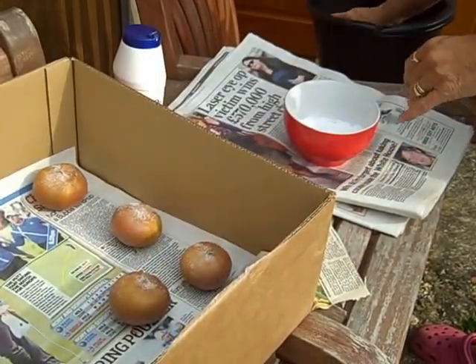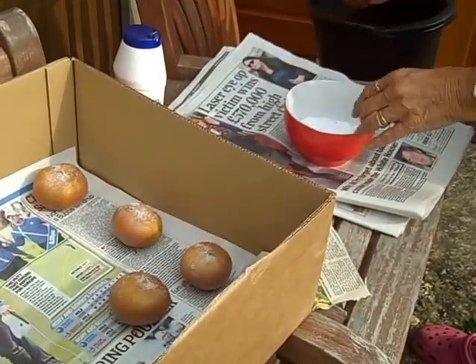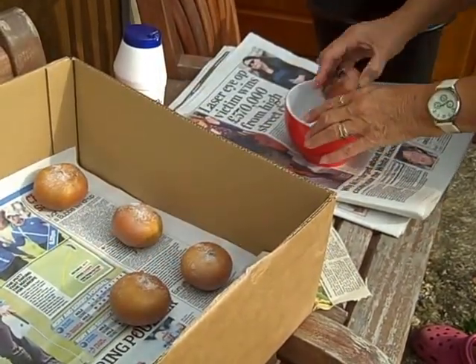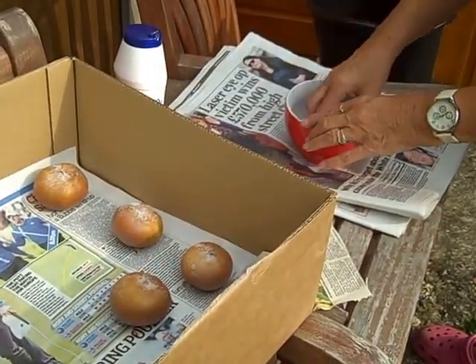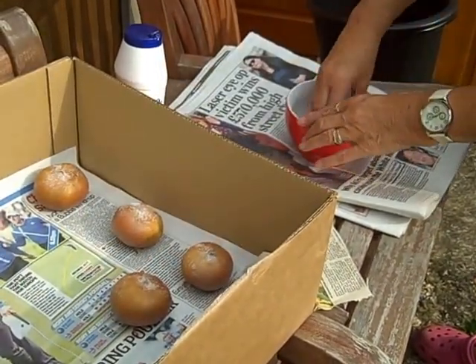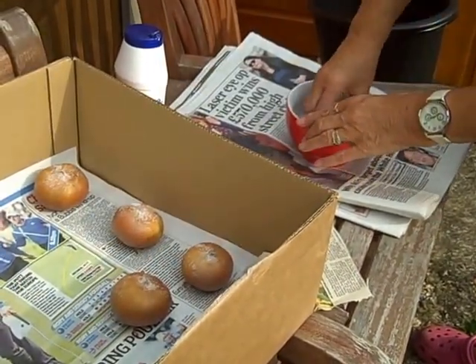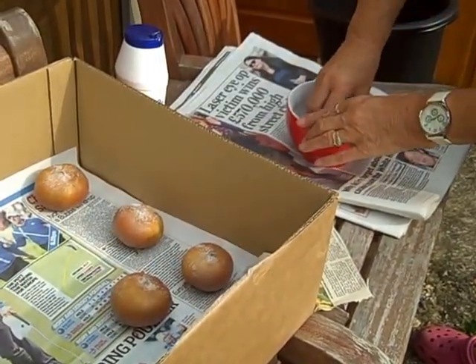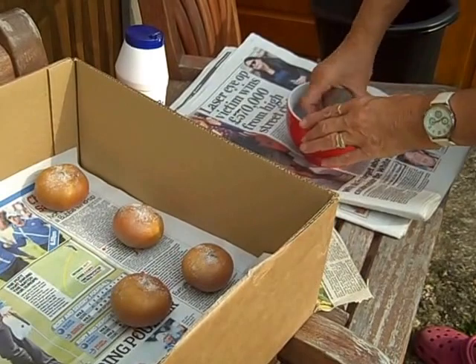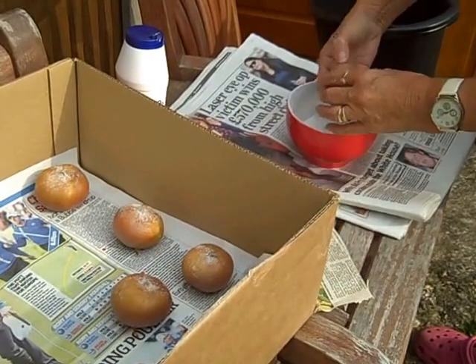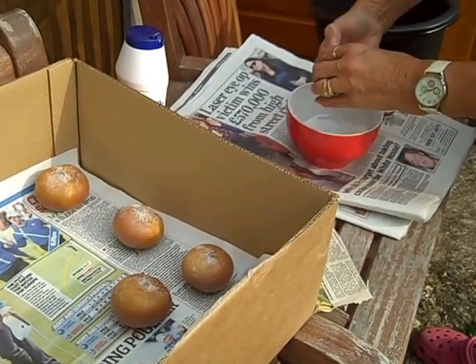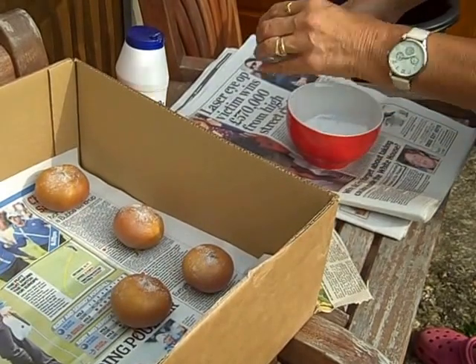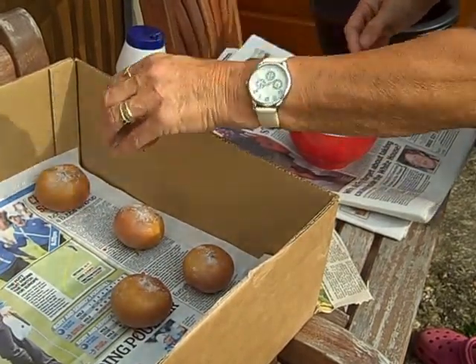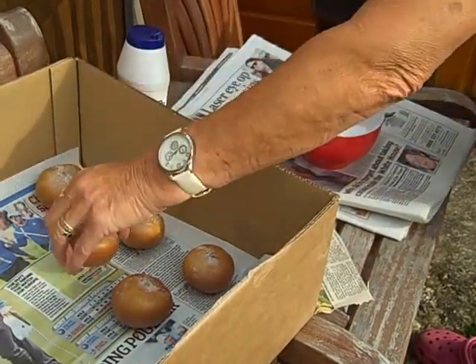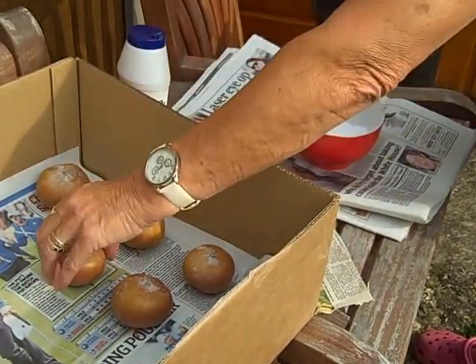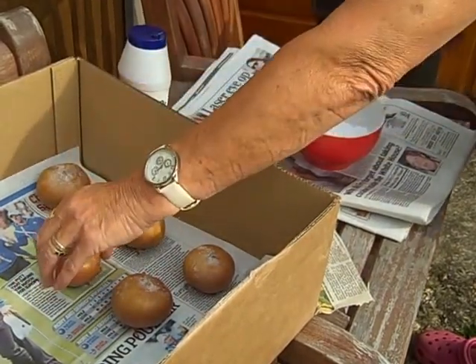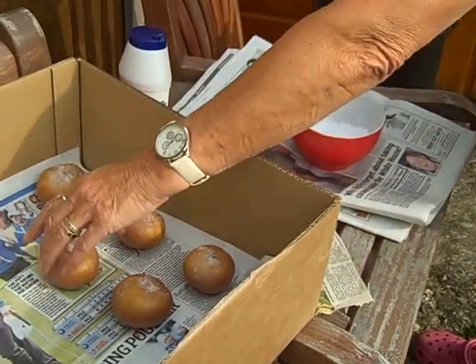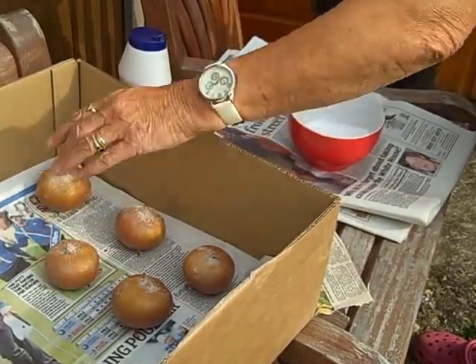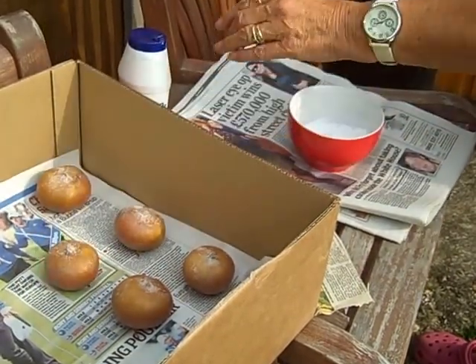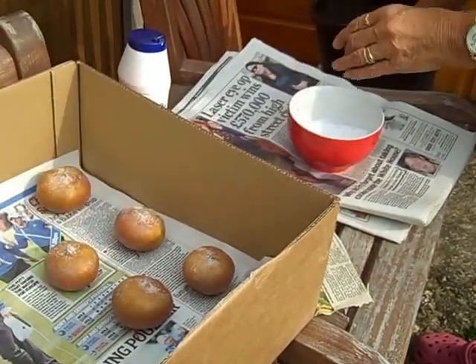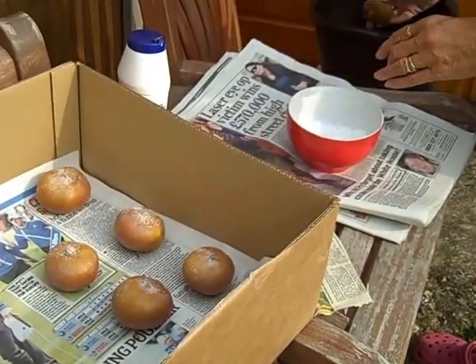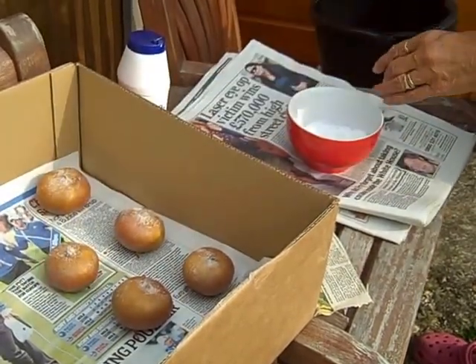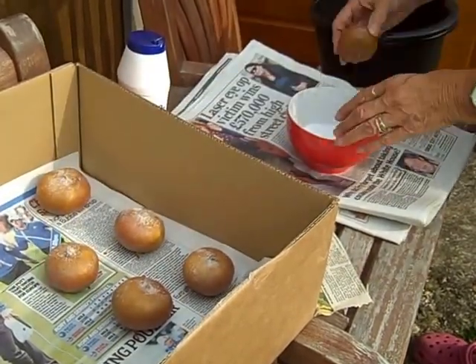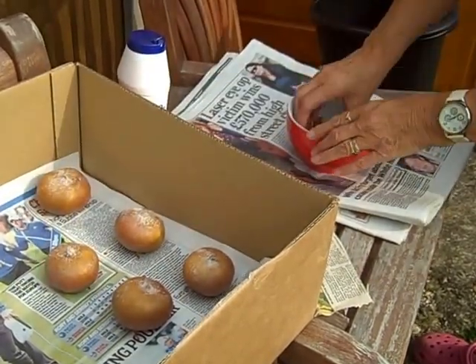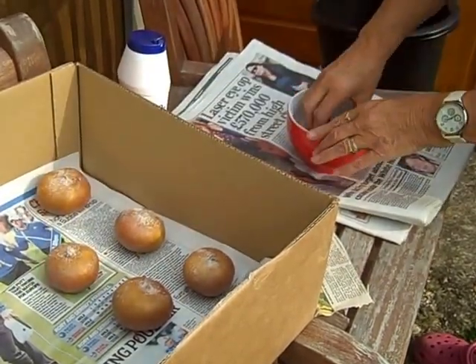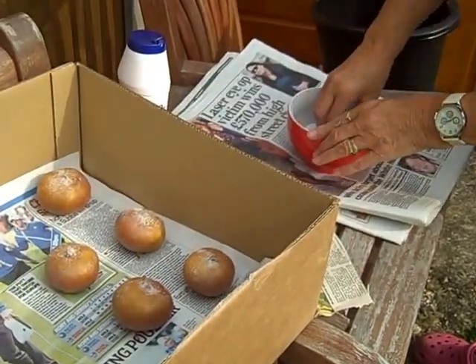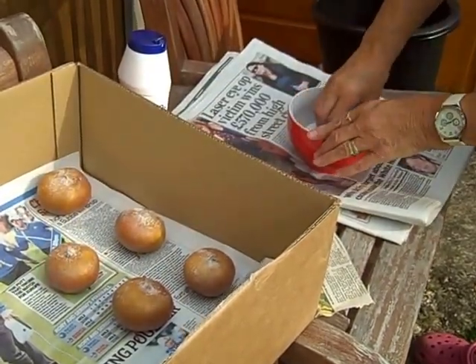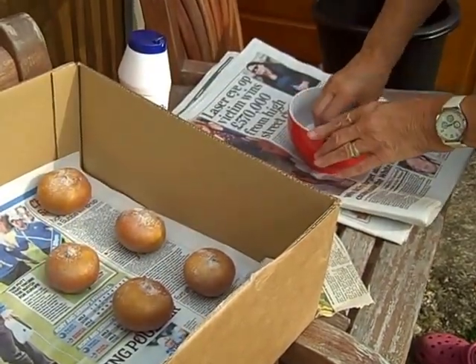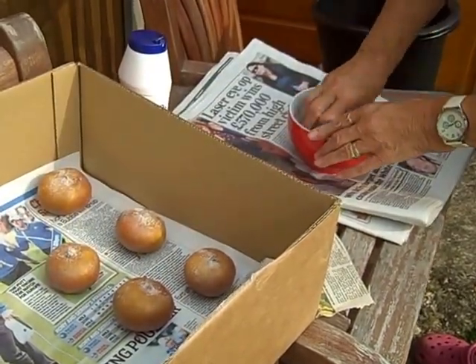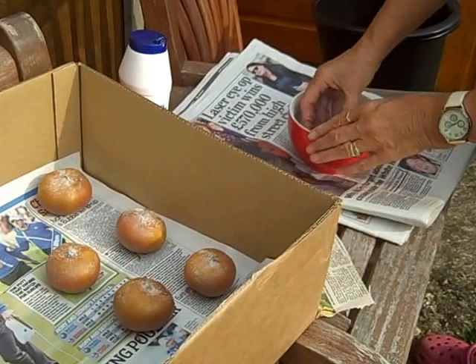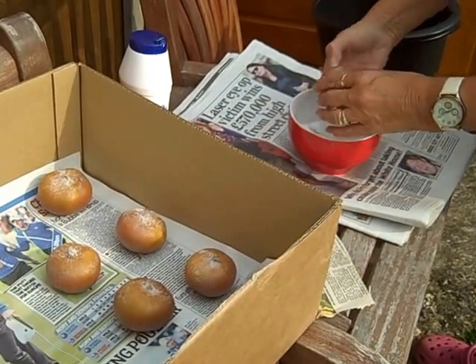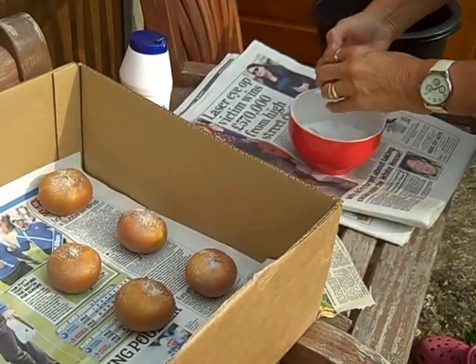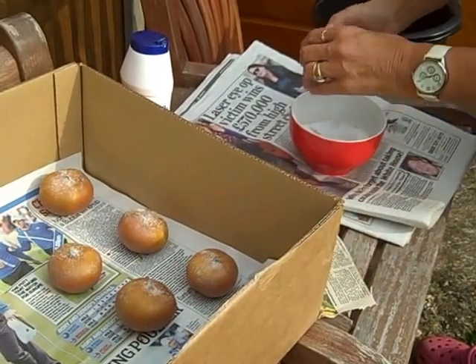Bletting takes approximately two weeks. Then the medlars will be ready for preserving as medlar jelly.